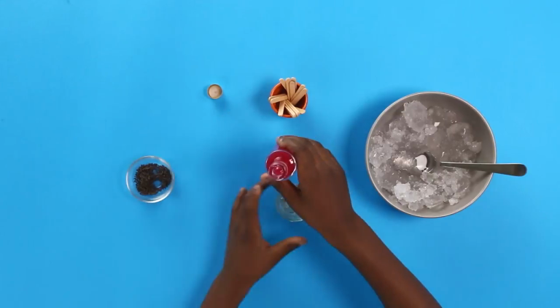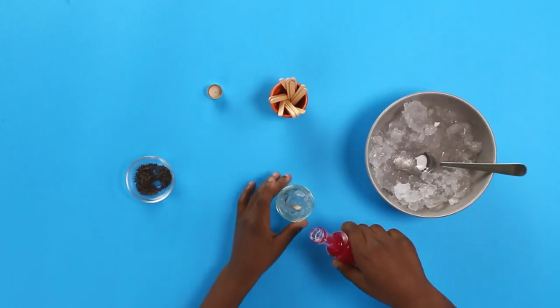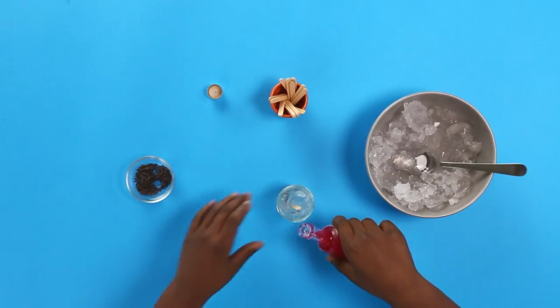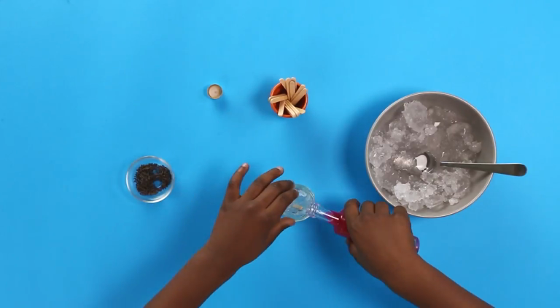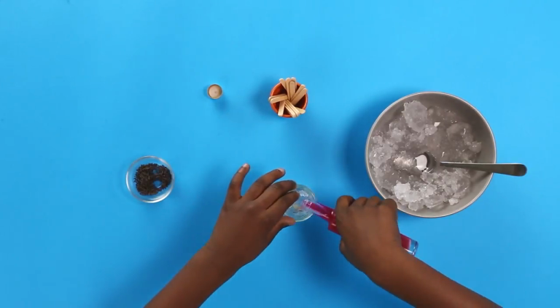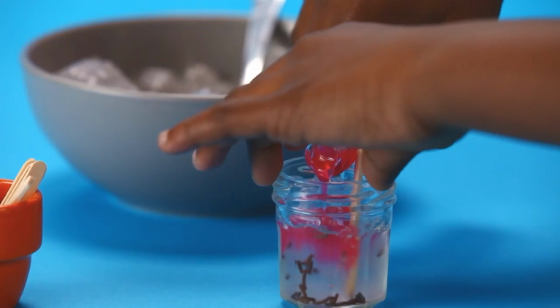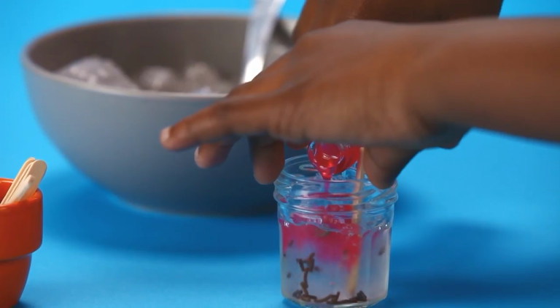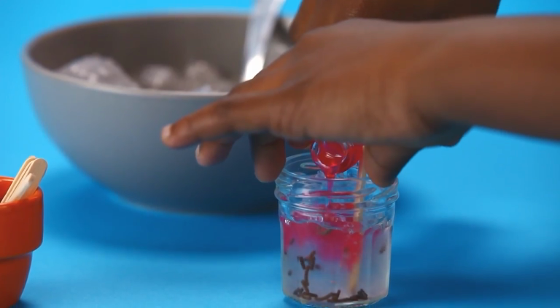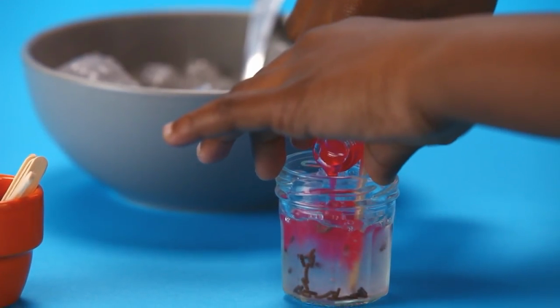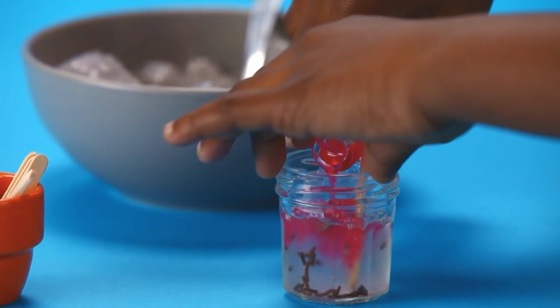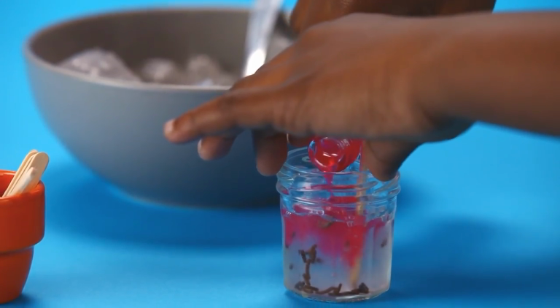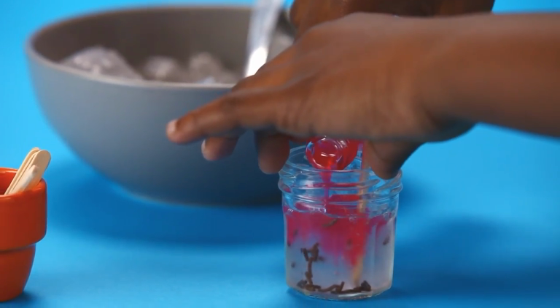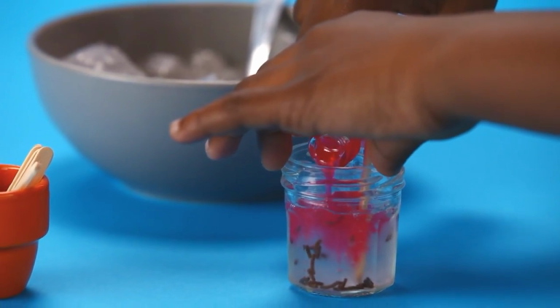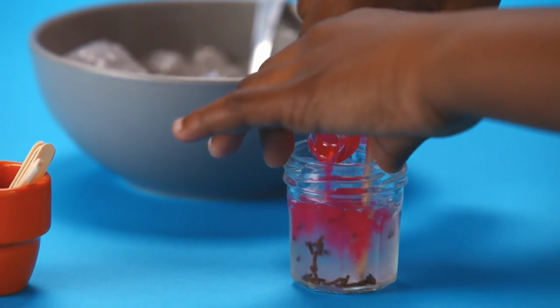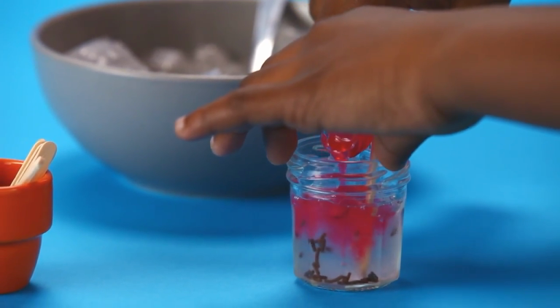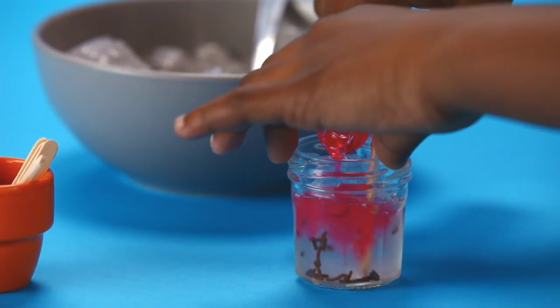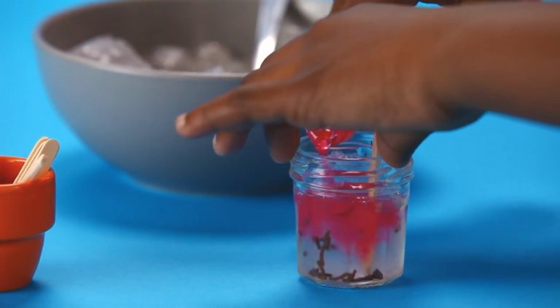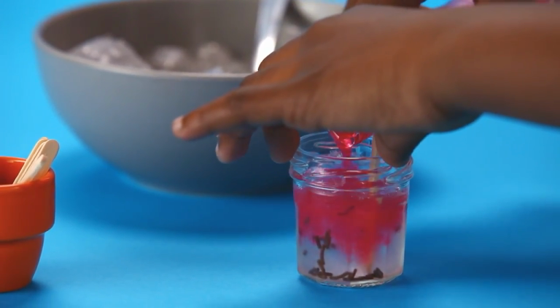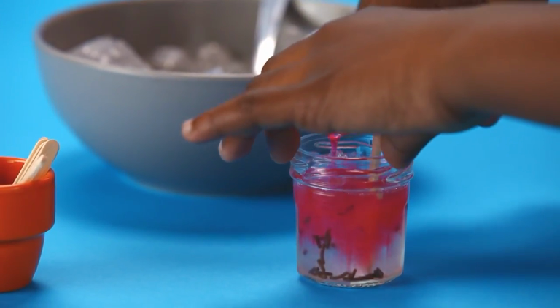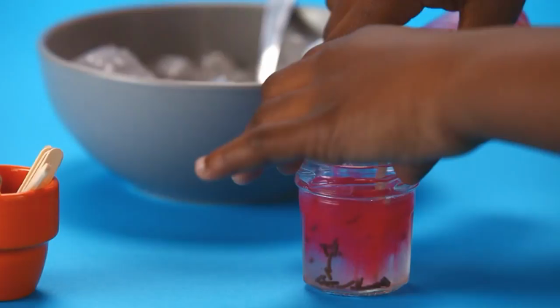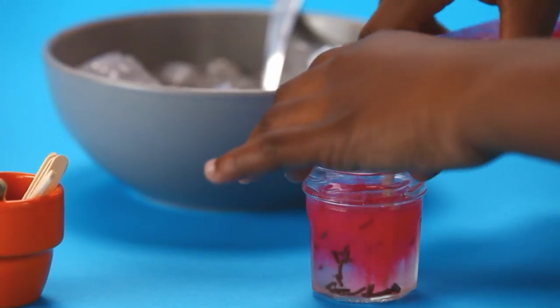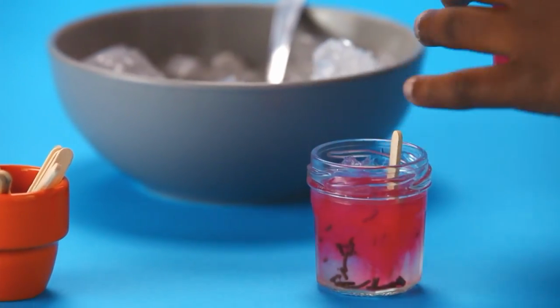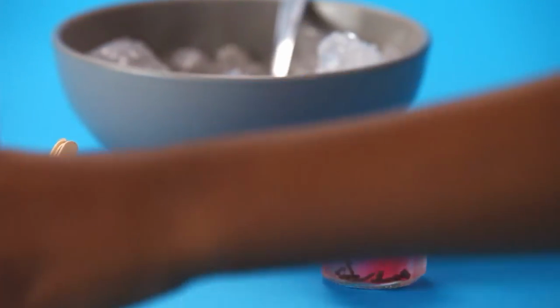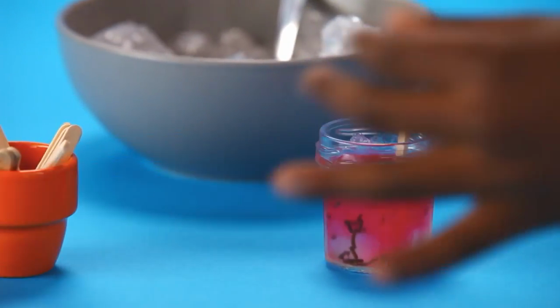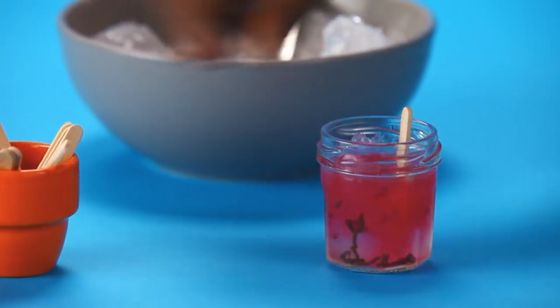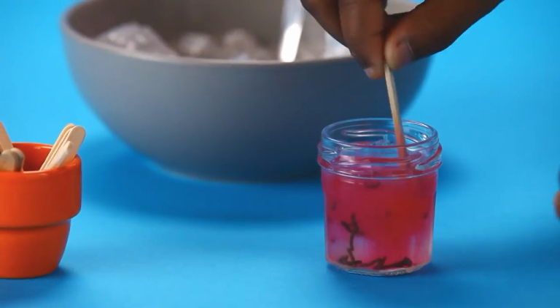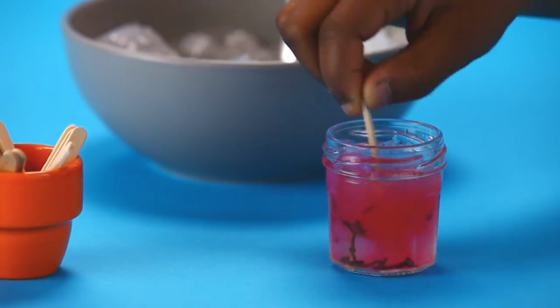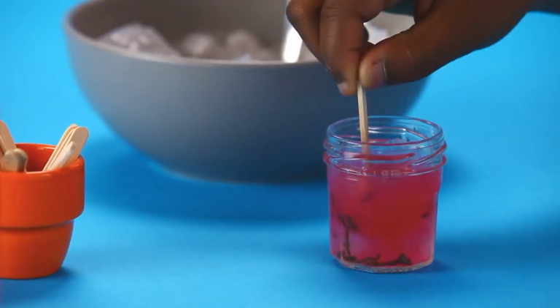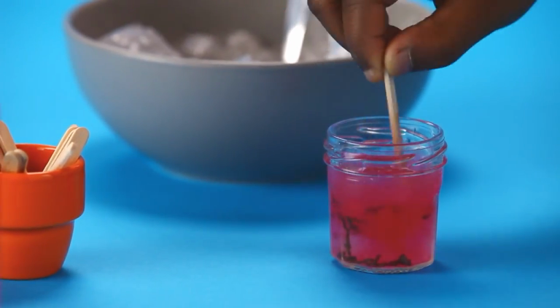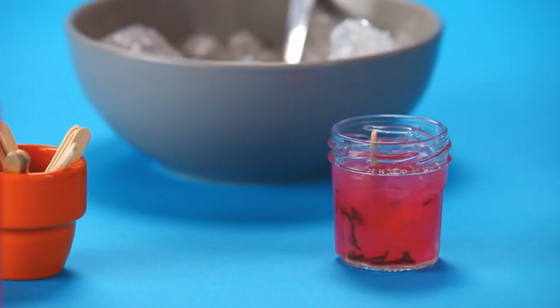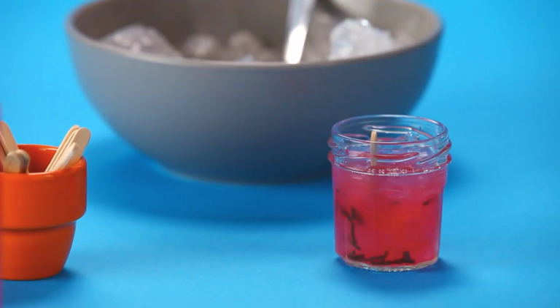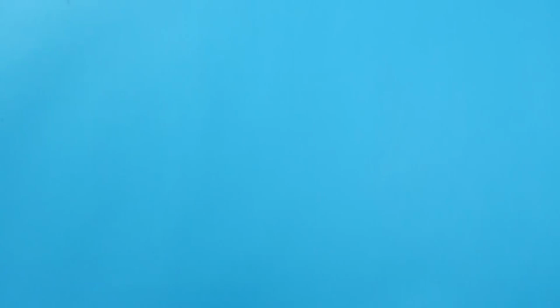Then fill the pot with three quarters red cordial. You can use any flavour you like — strawberry, raspberry or watermelon.